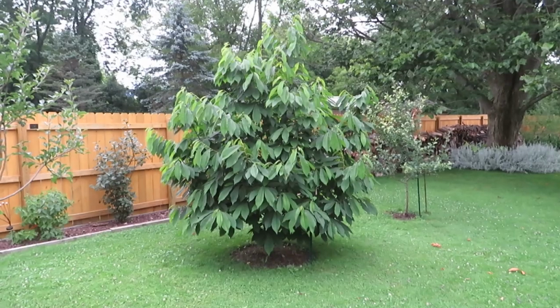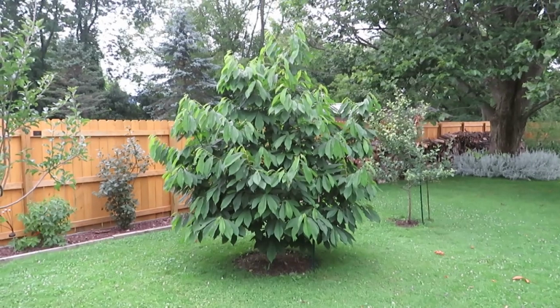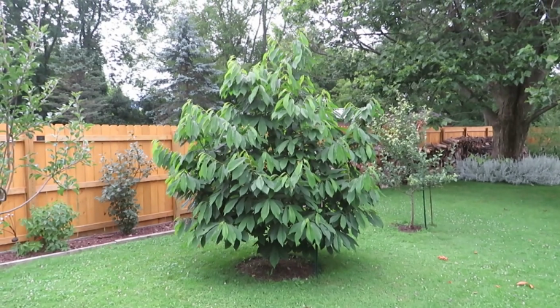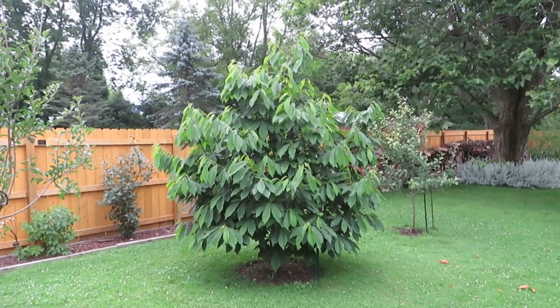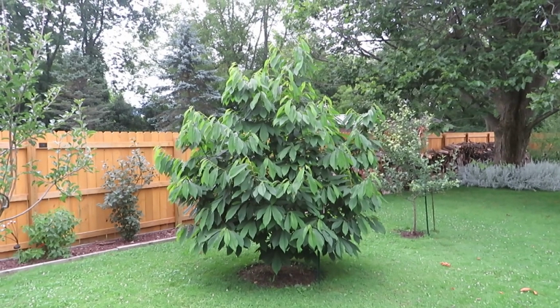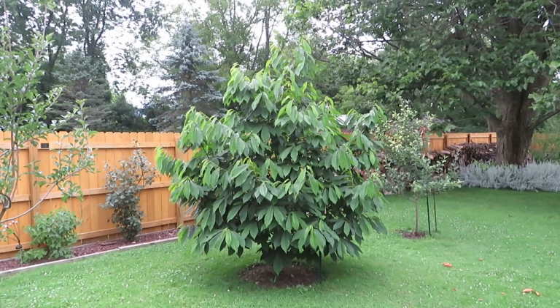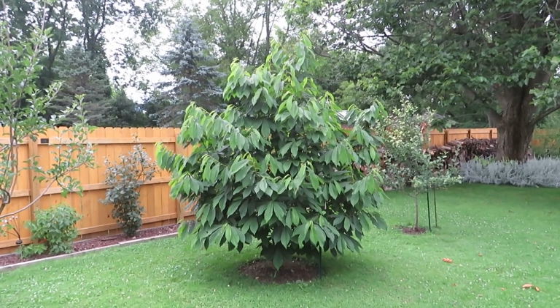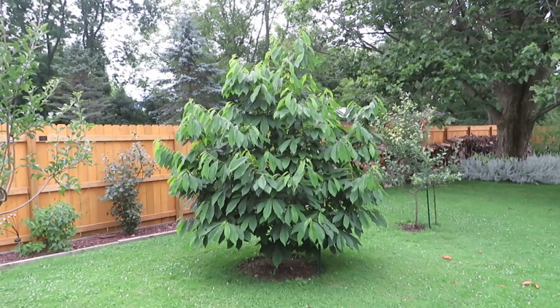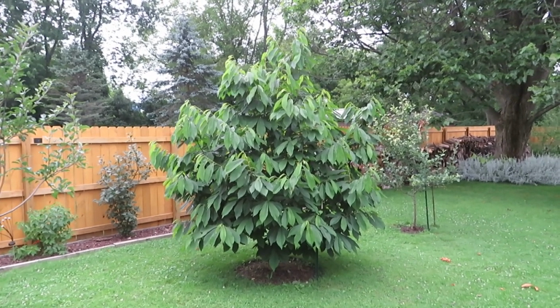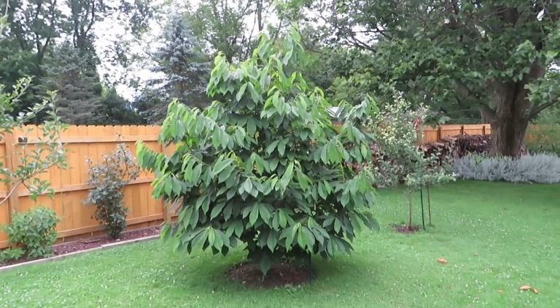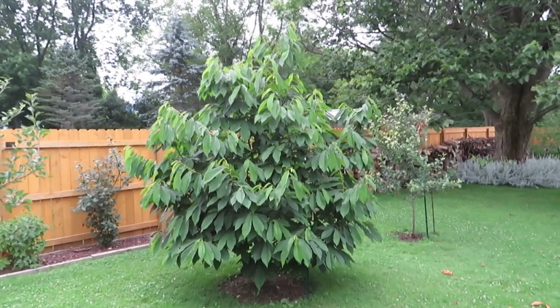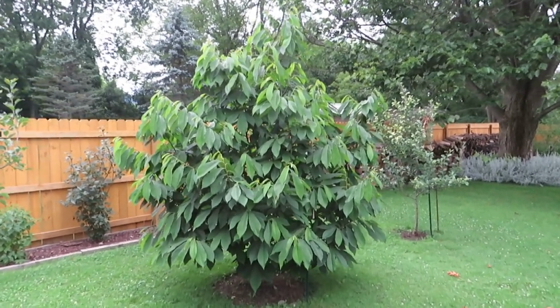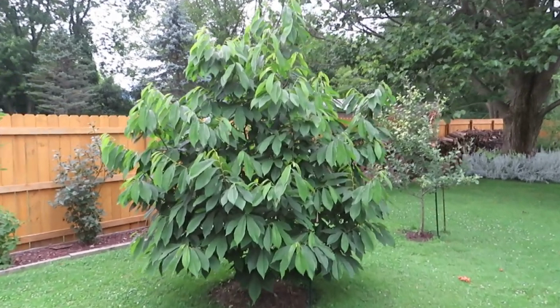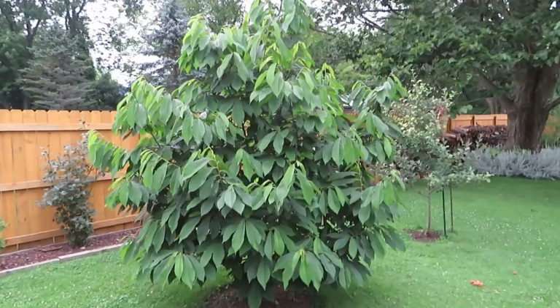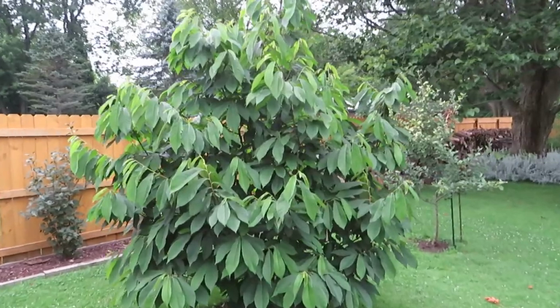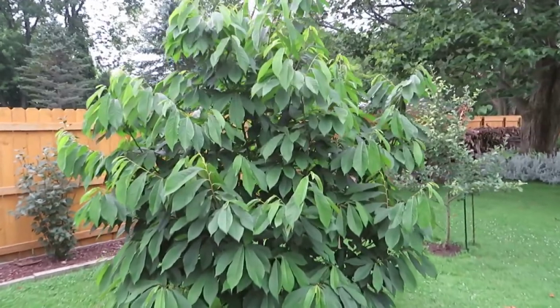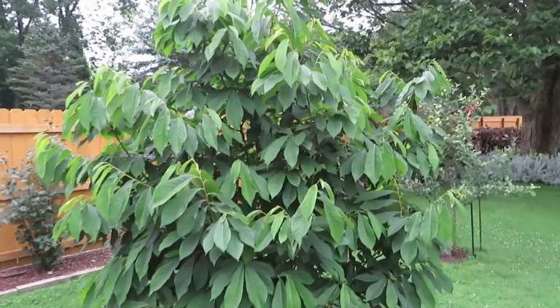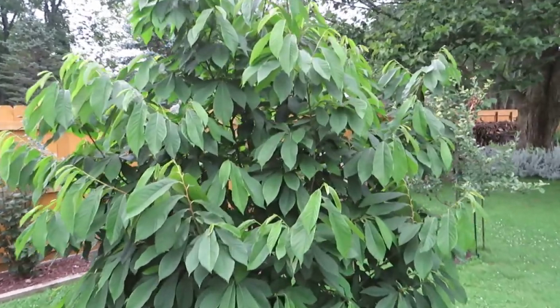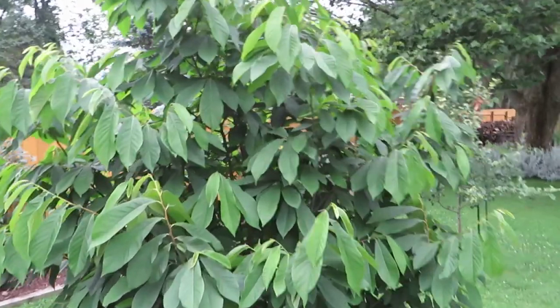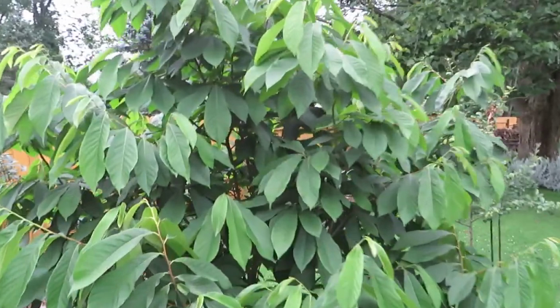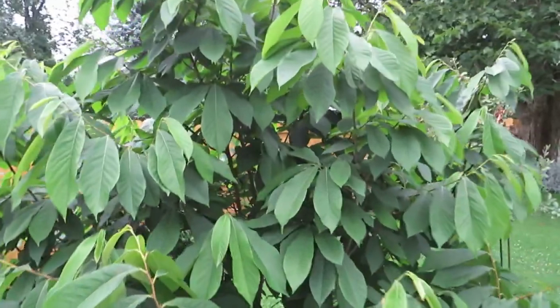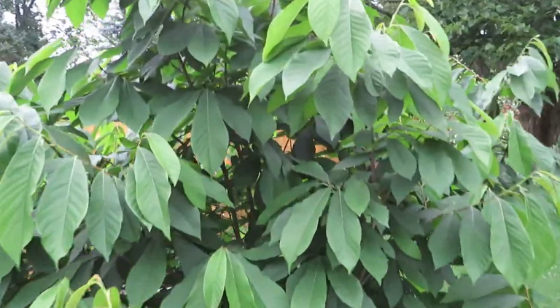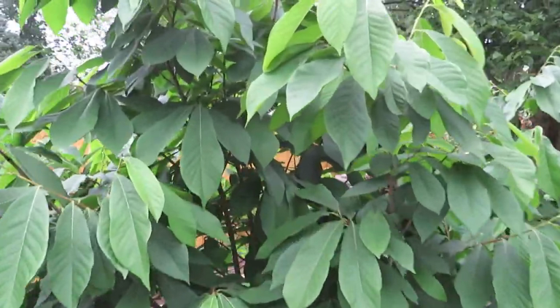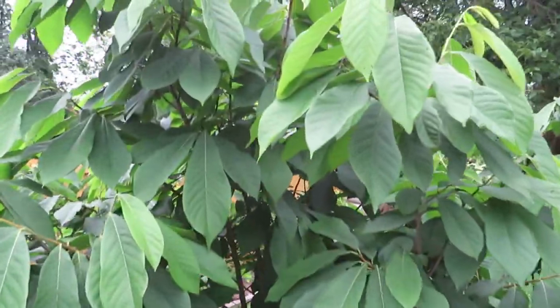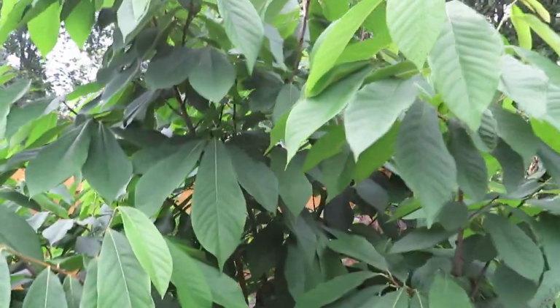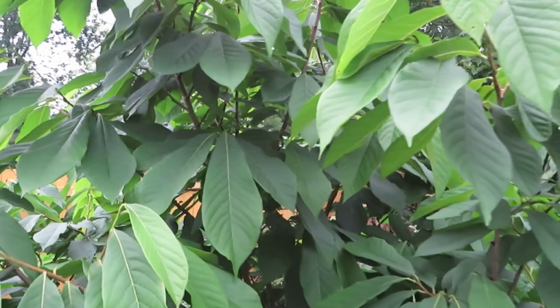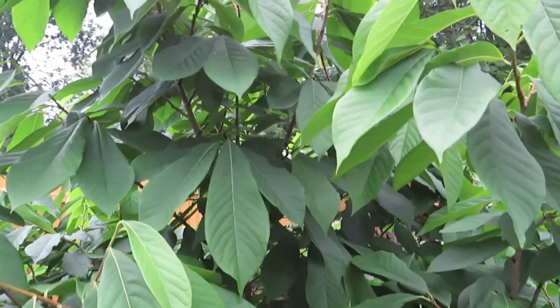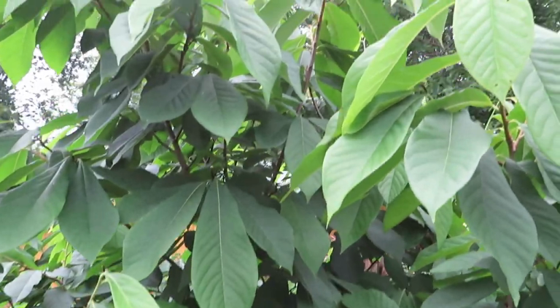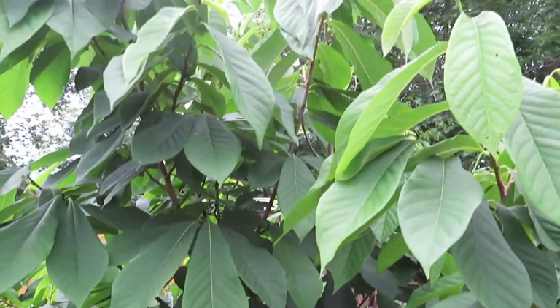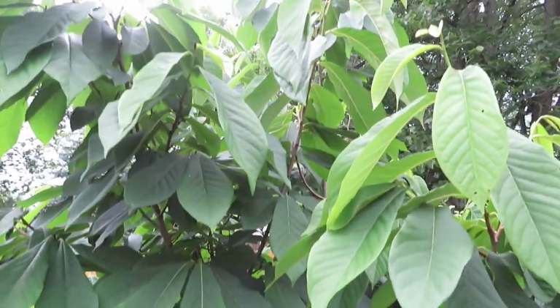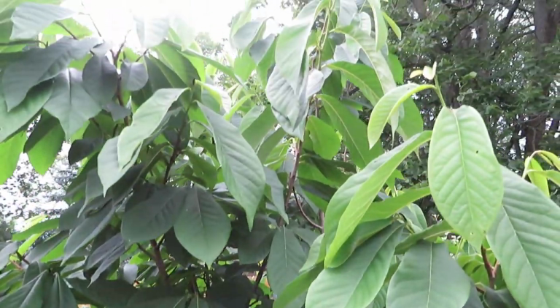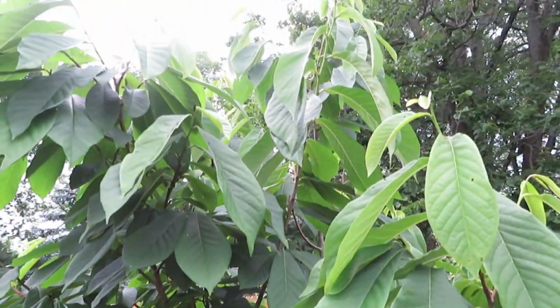Hello everyone, welcome back. It's late July of 2023 and I thought I'd do a video about our pawpaws, kind of give you an update. This is the Sunflower pawpaw, which has really, really grown this year.